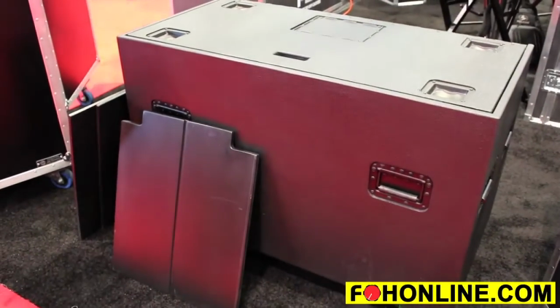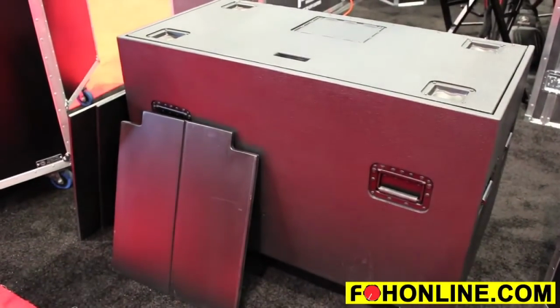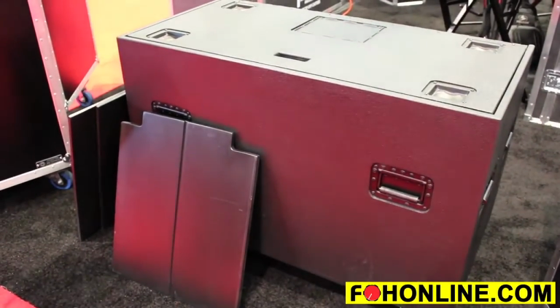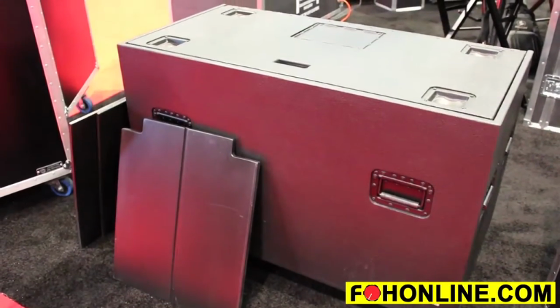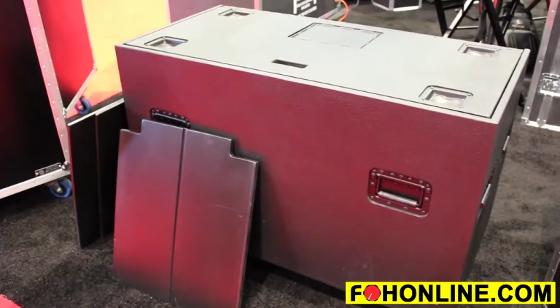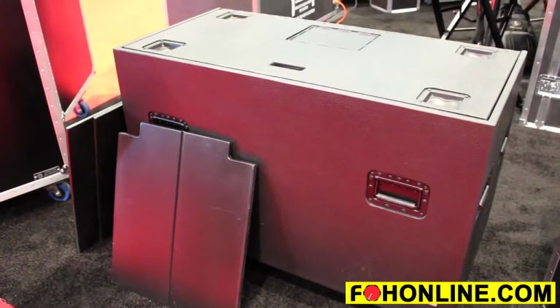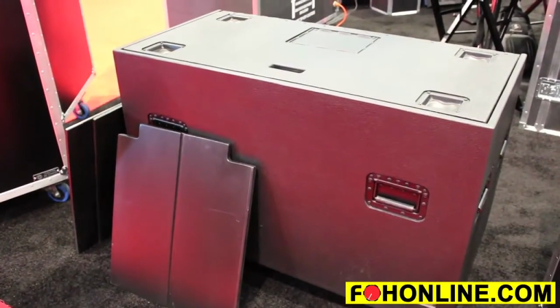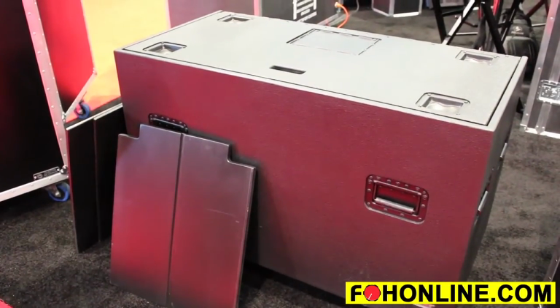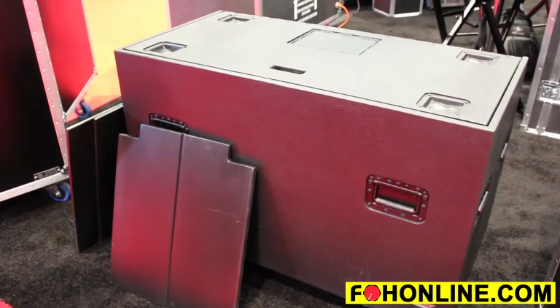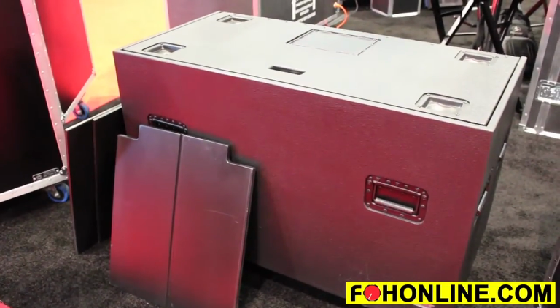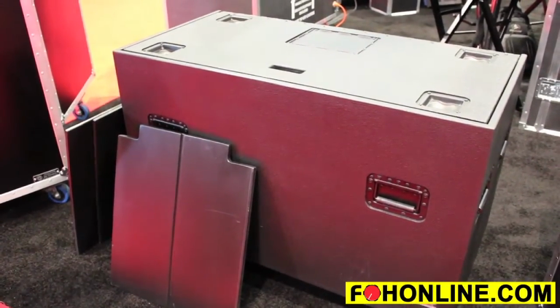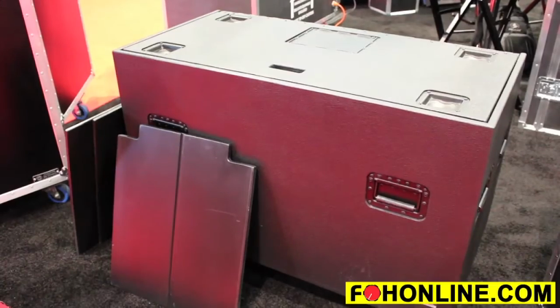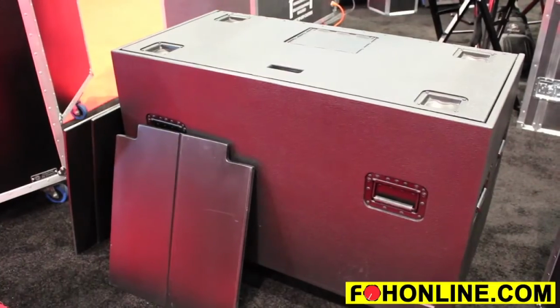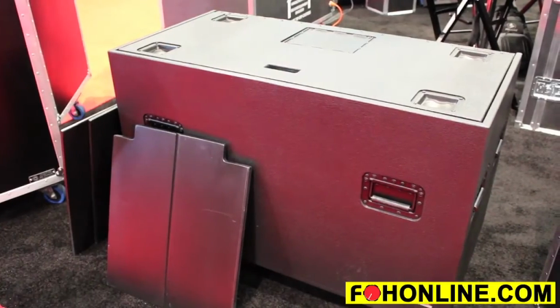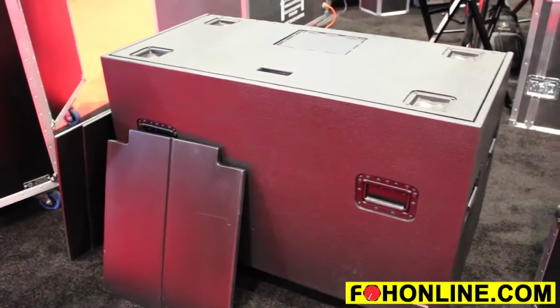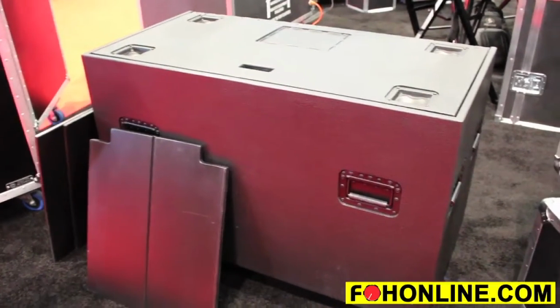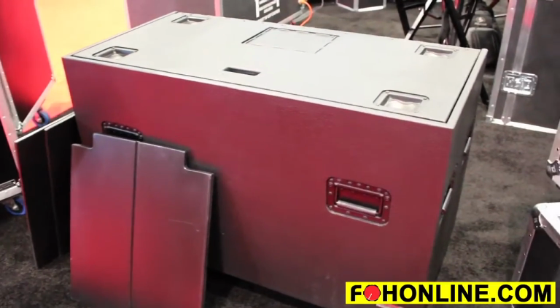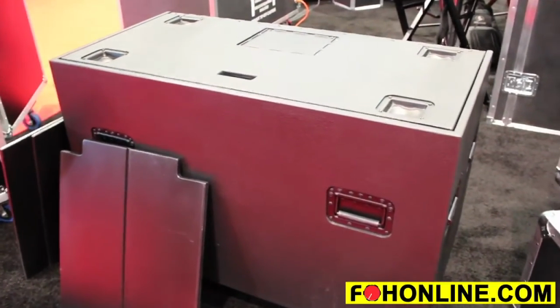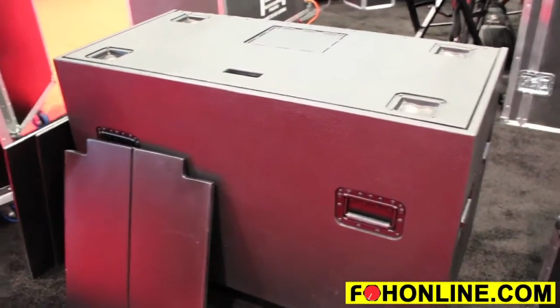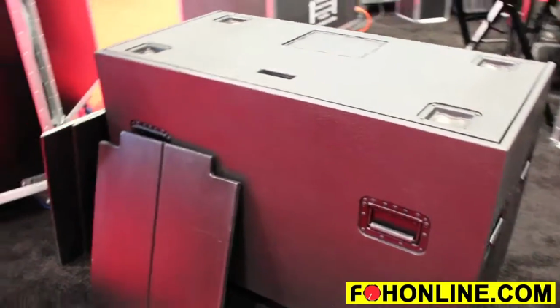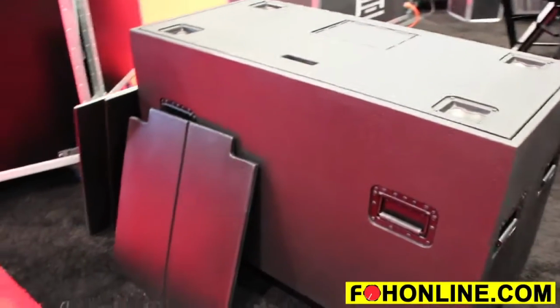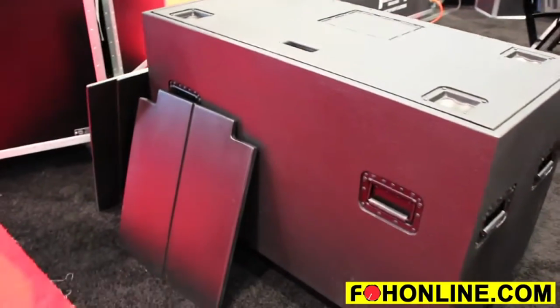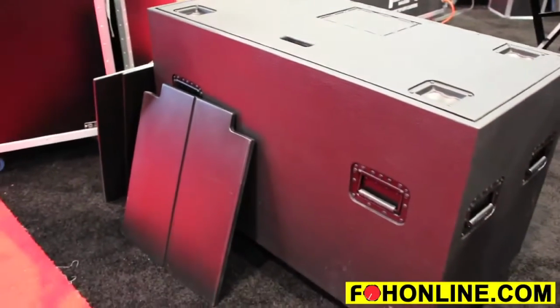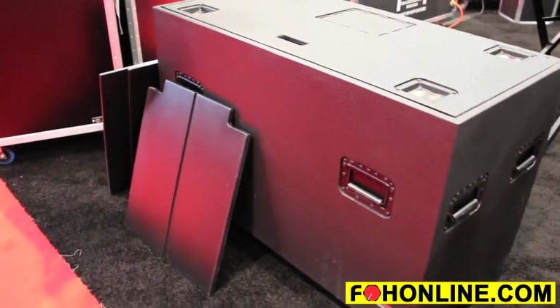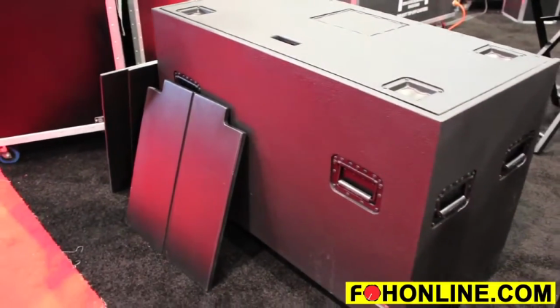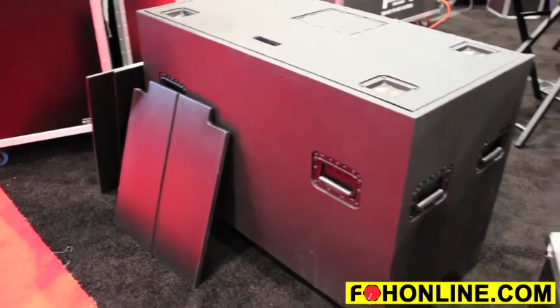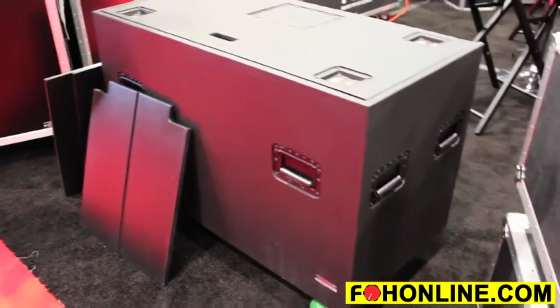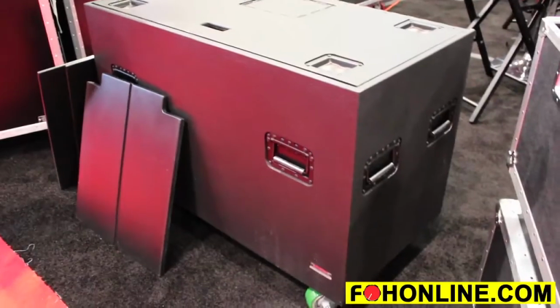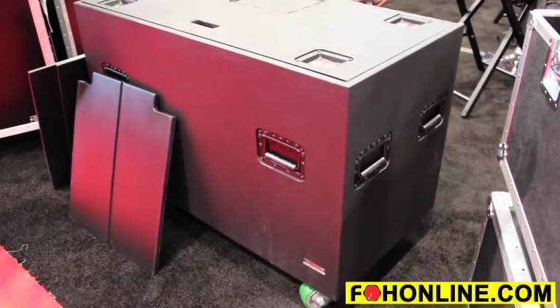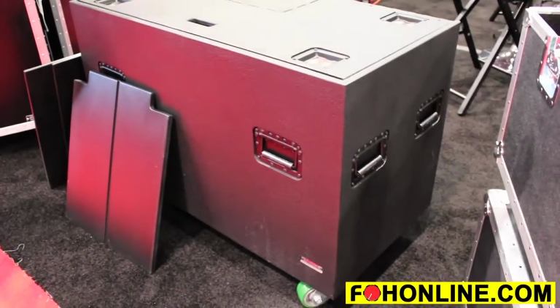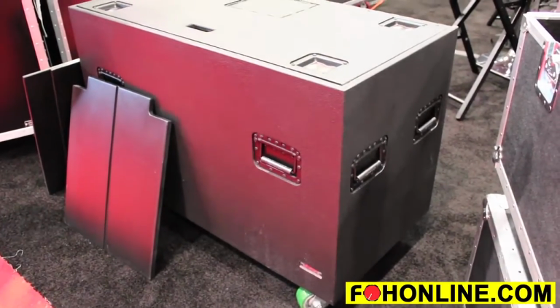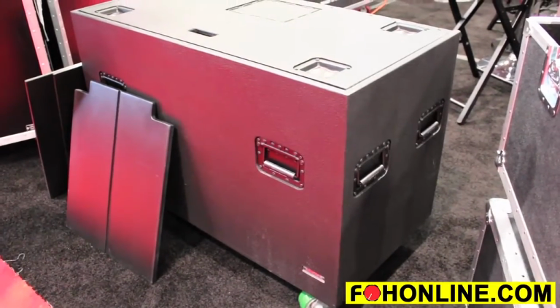Cases are built to the specifications required and to the quality standards that the Ascot type case is known for and has been known for close to 25 years.